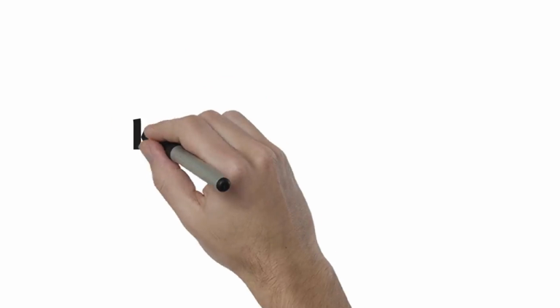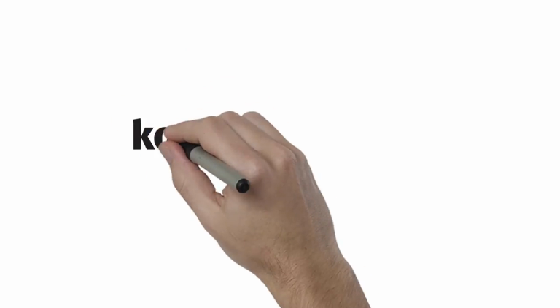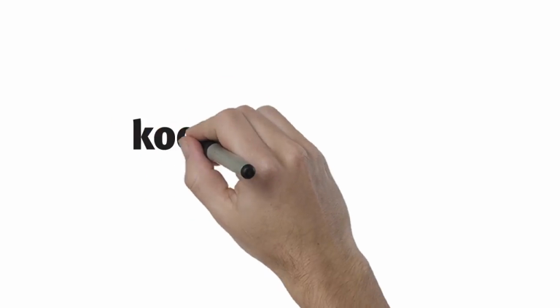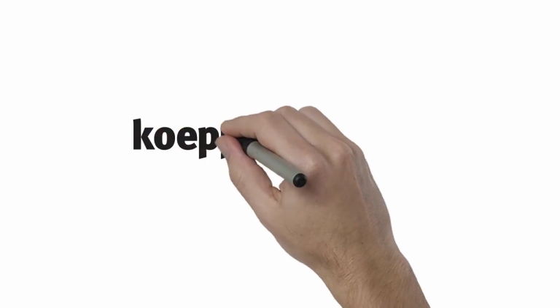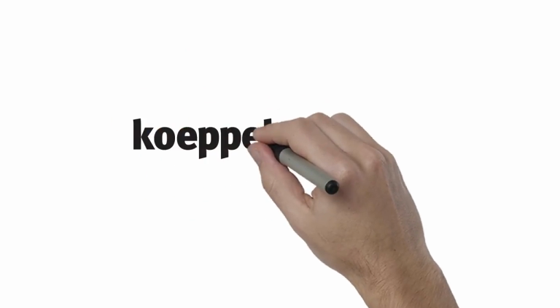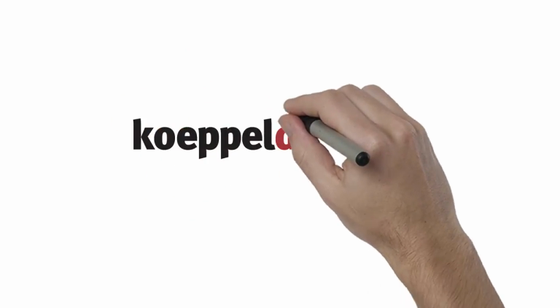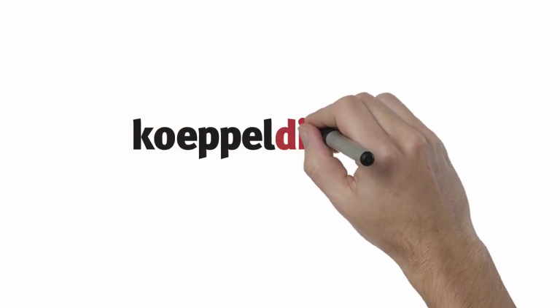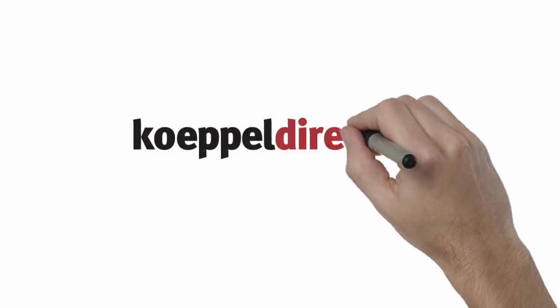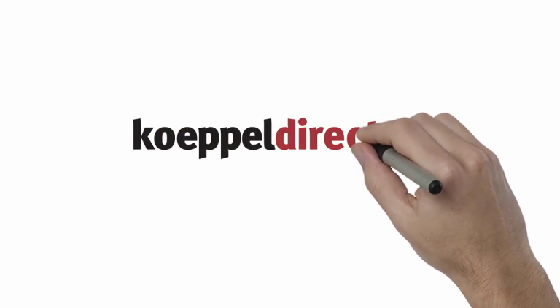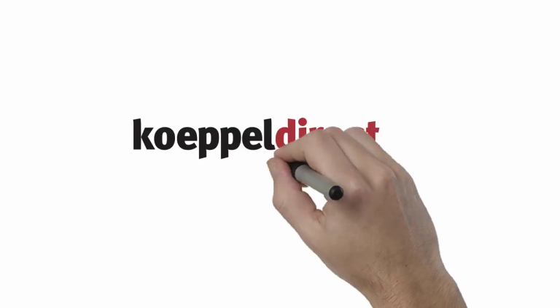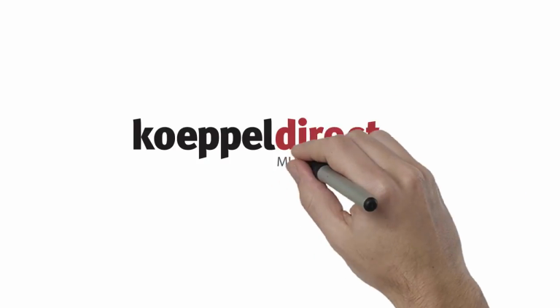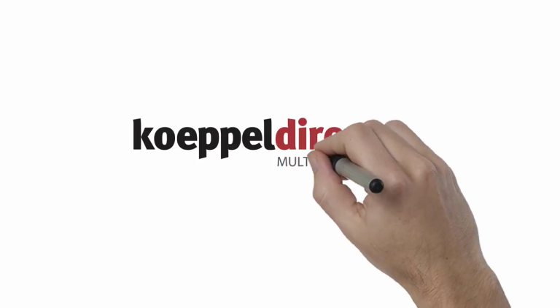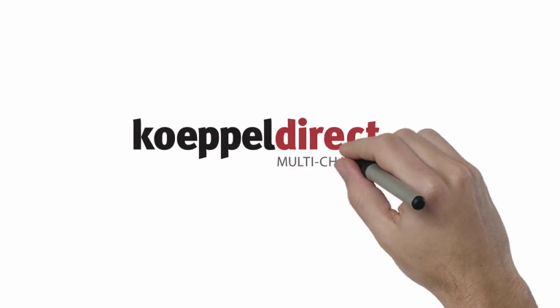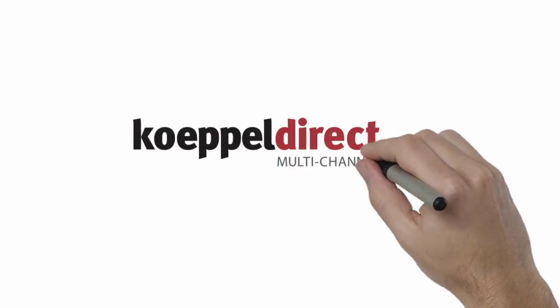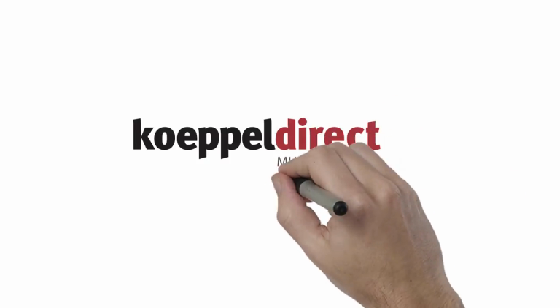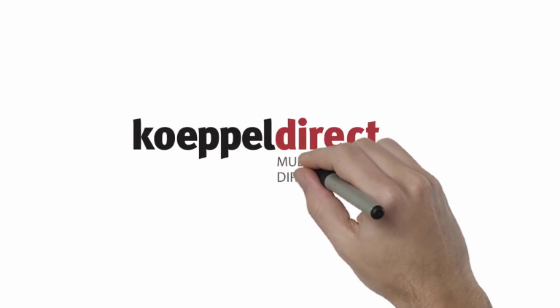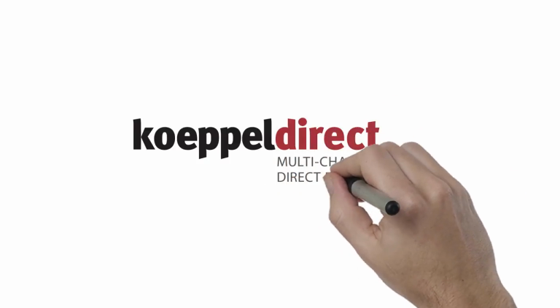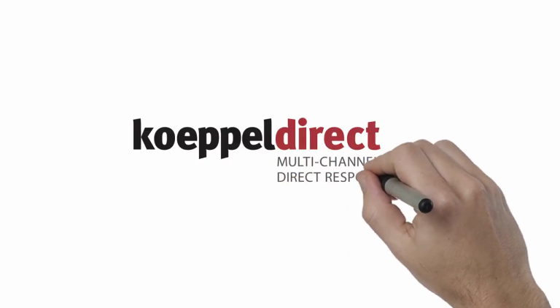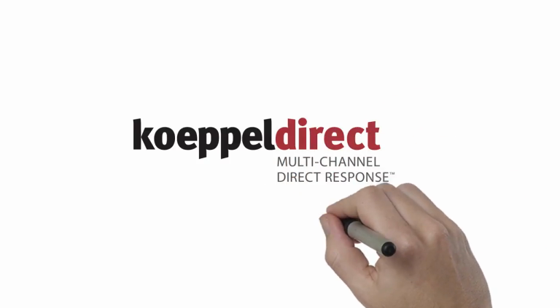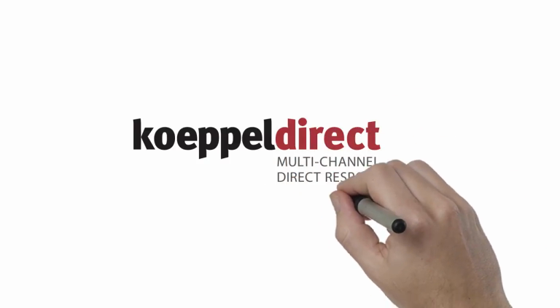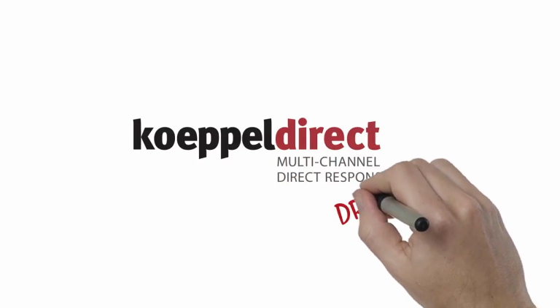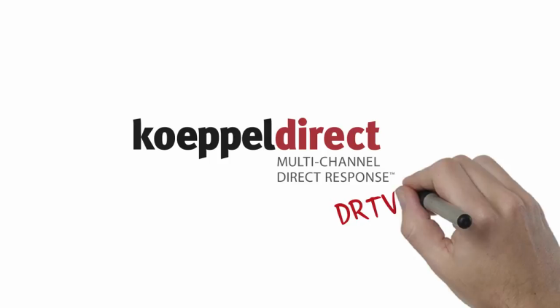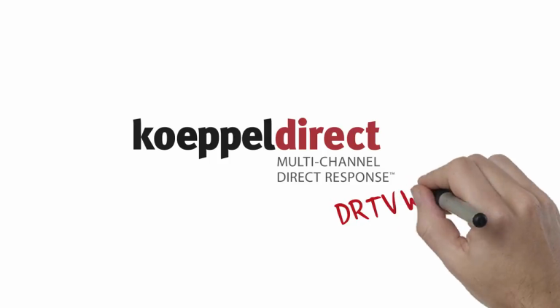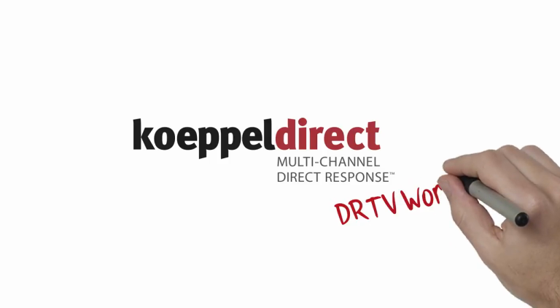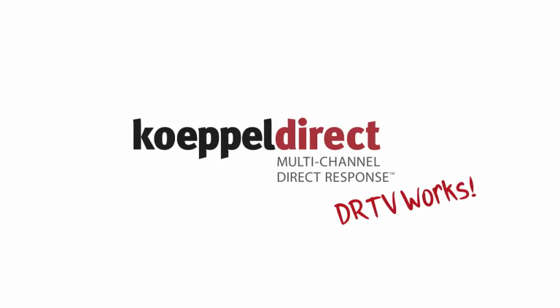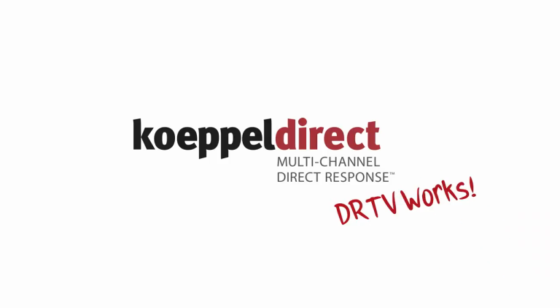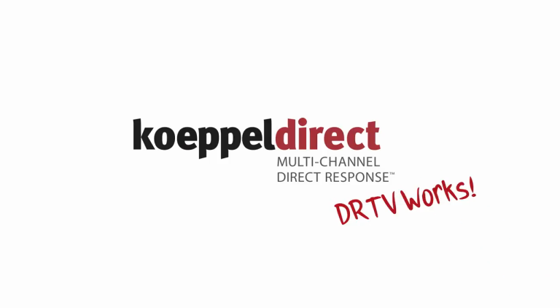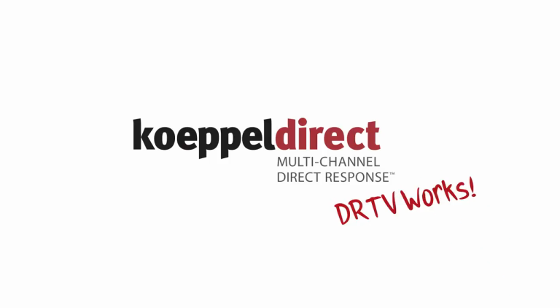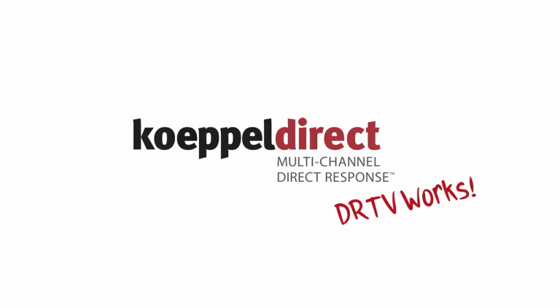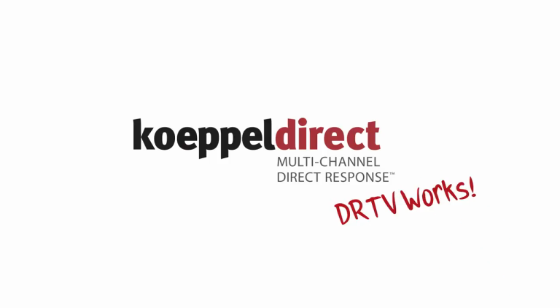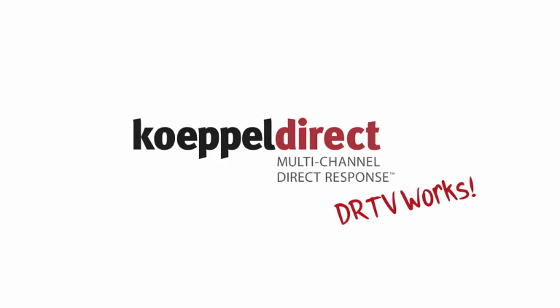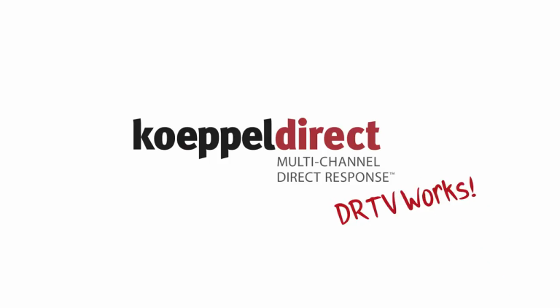So whether your goal is to drive direct sales or simply gain website engagement, DRTV has proven to be a successful method. DRTV helps businesses like yours connect with the audience most interested in your product or service.